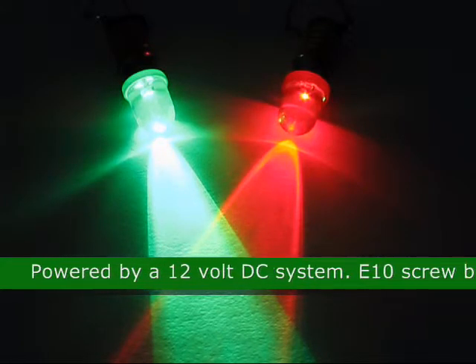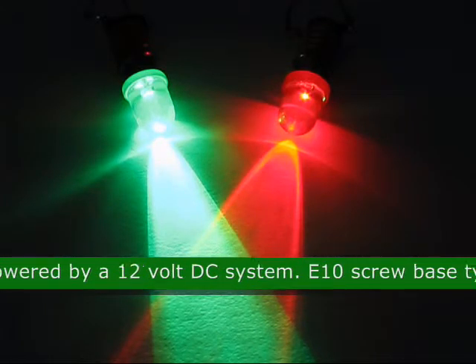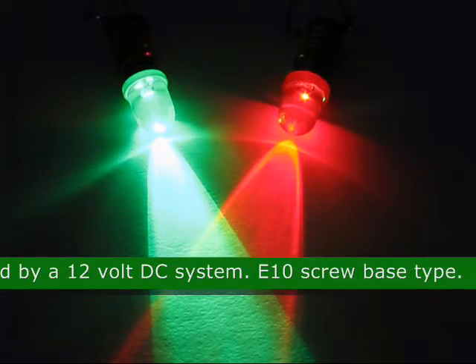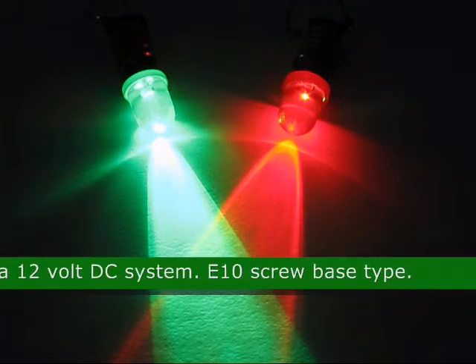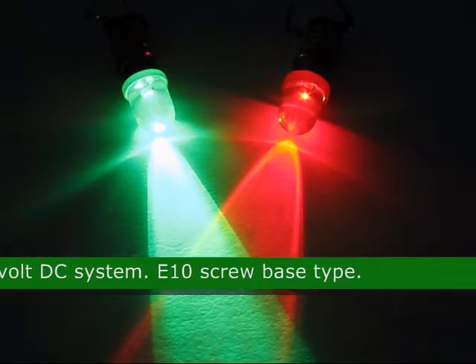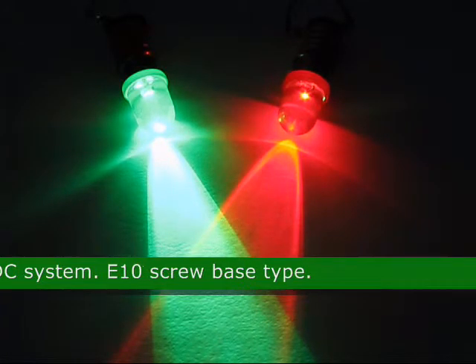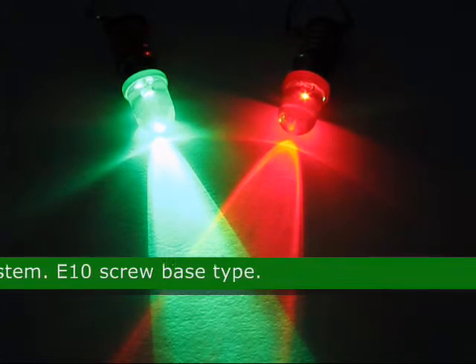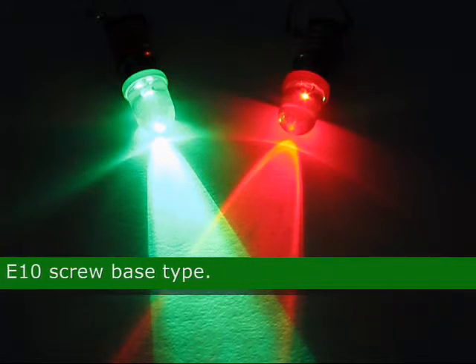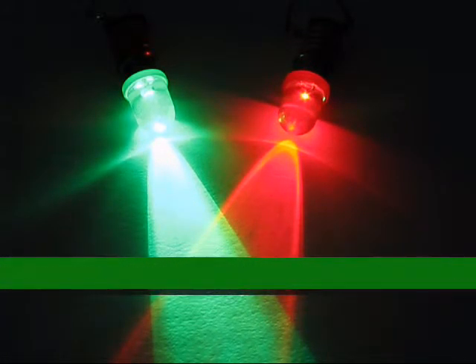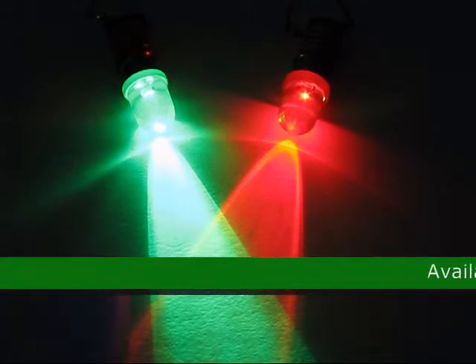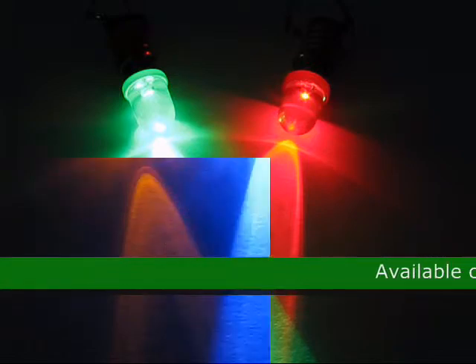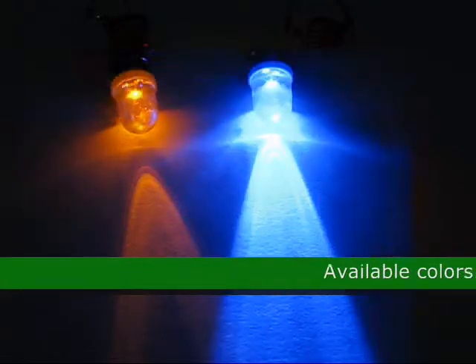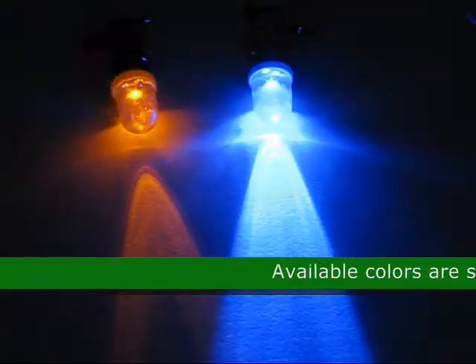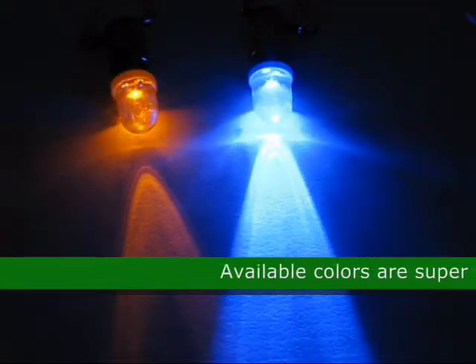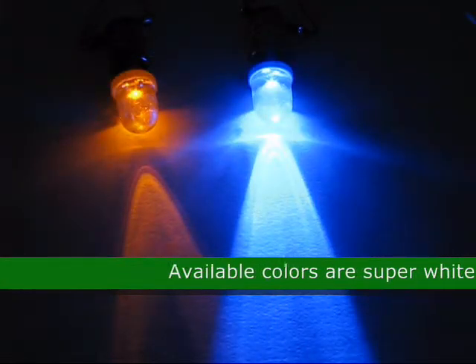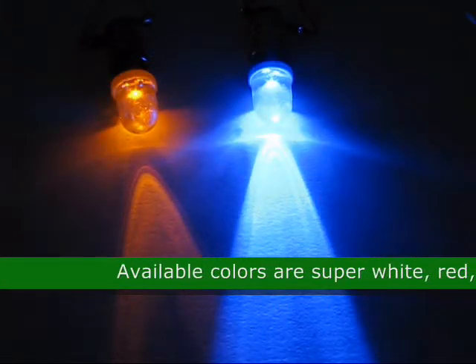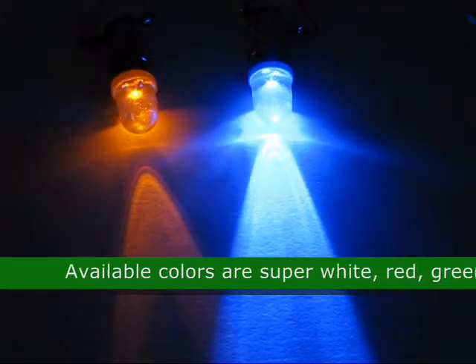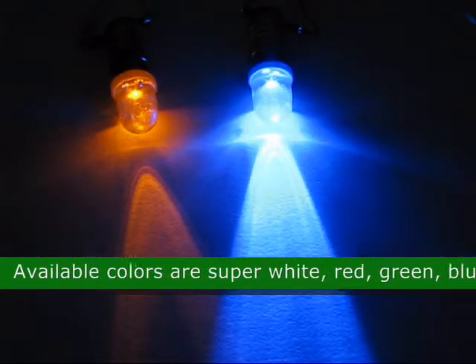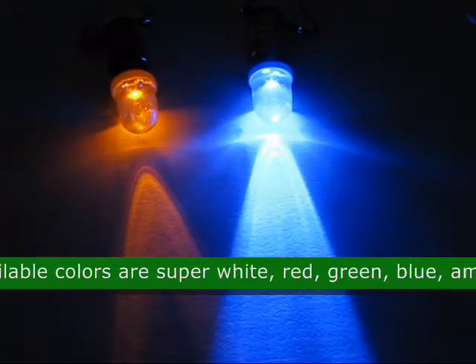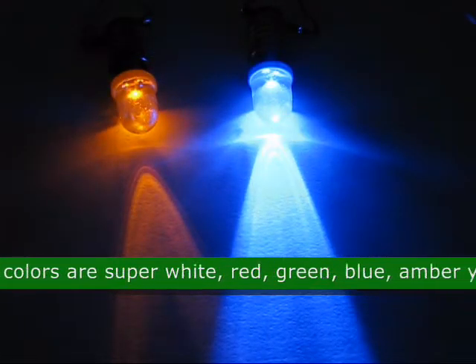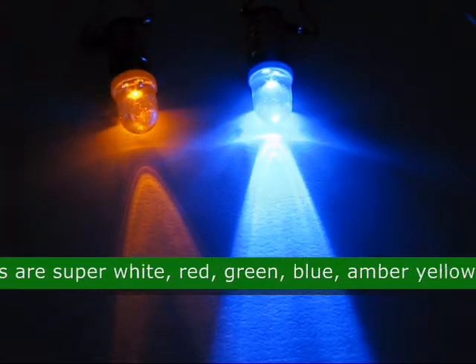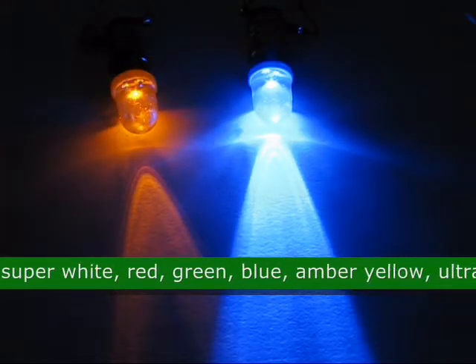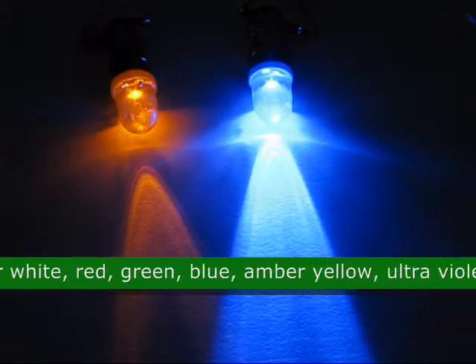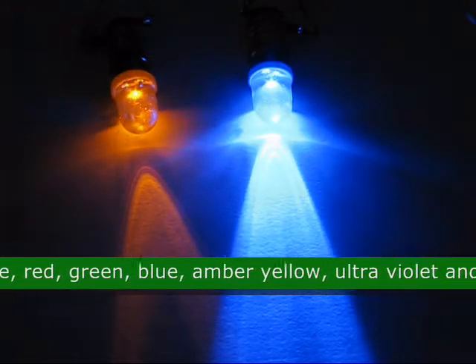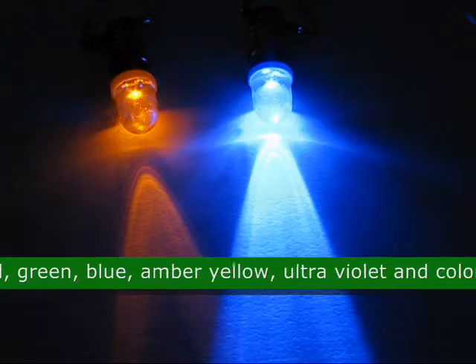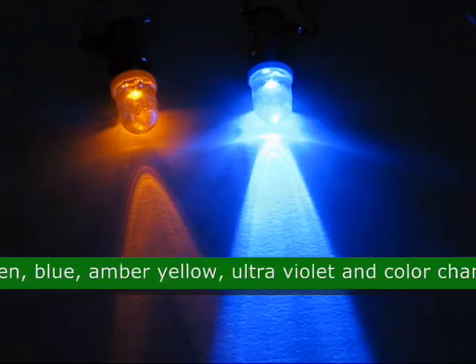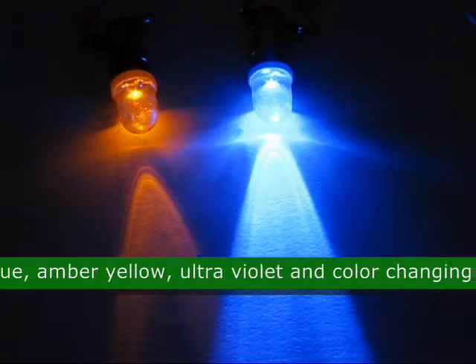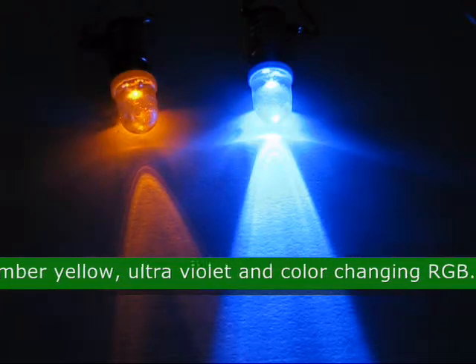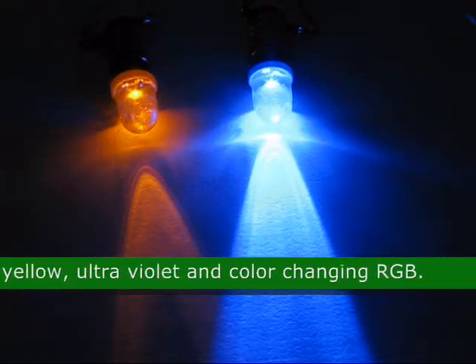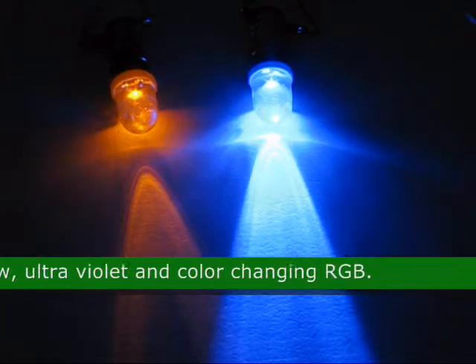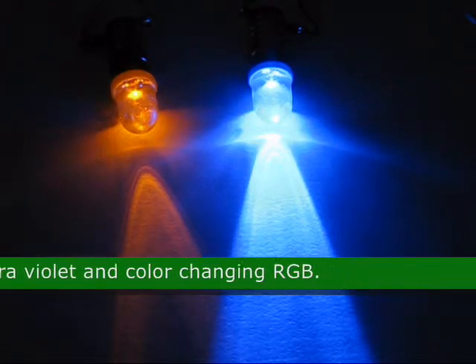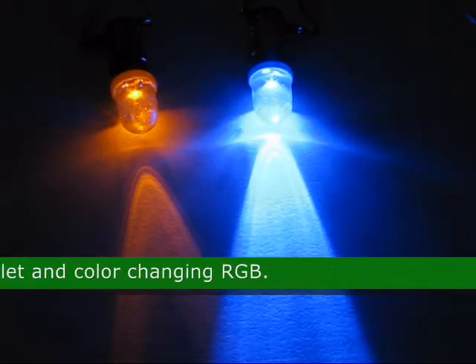The base of this LED is an E10 screw base type. The available colors for this product are super white, red, green, blue, amber, yellow, ultraviolet, and color changing RGB.